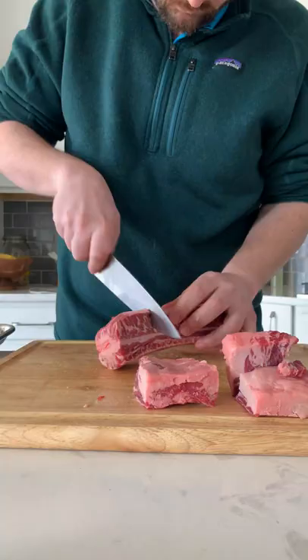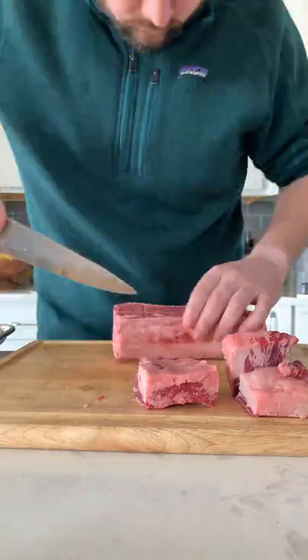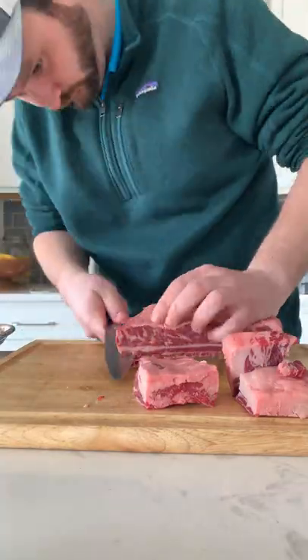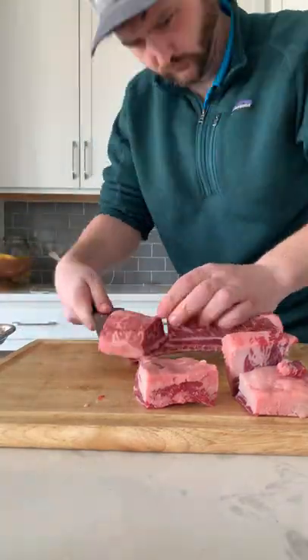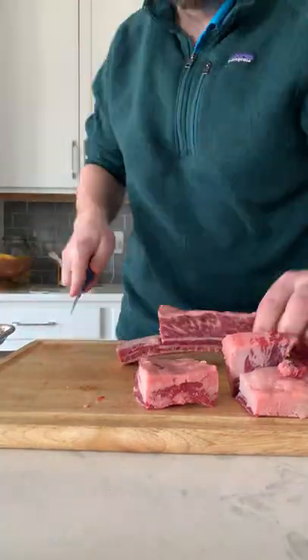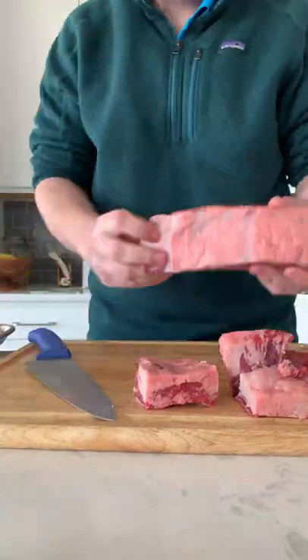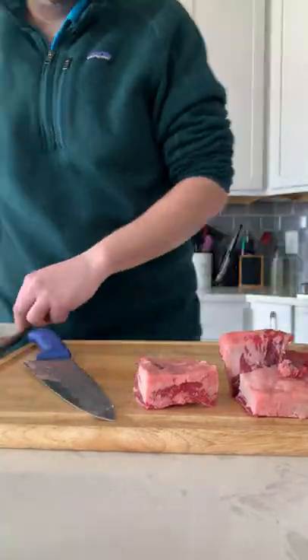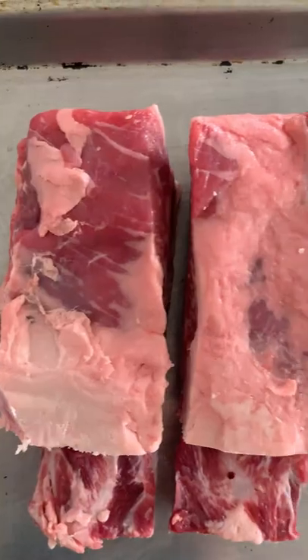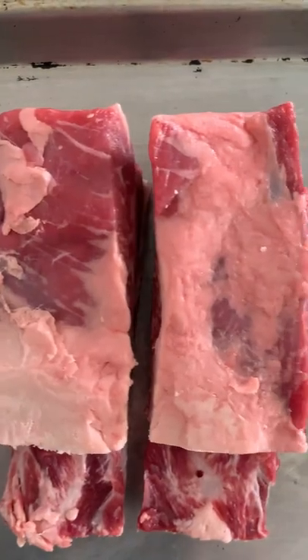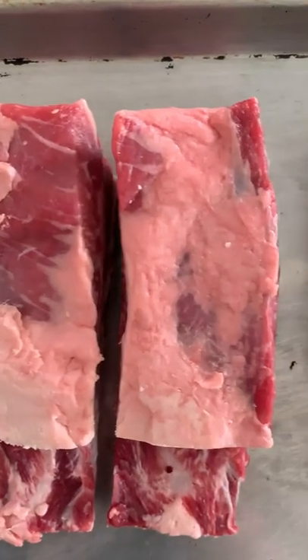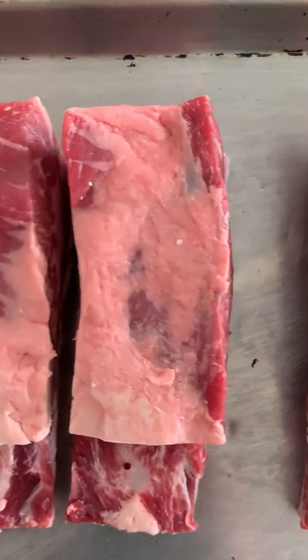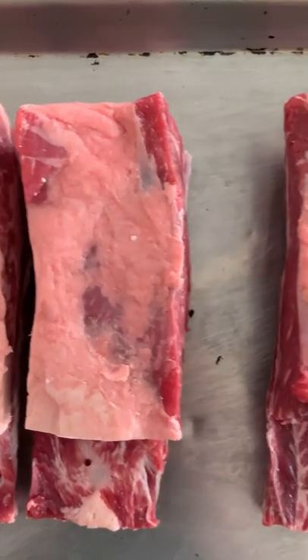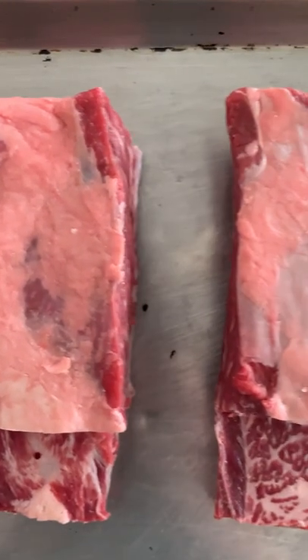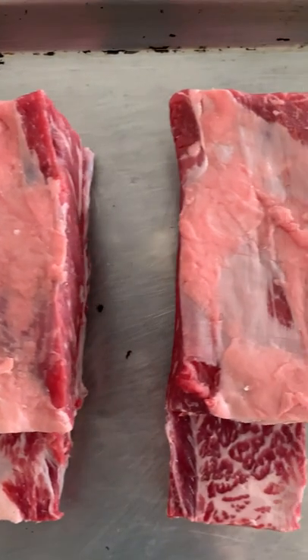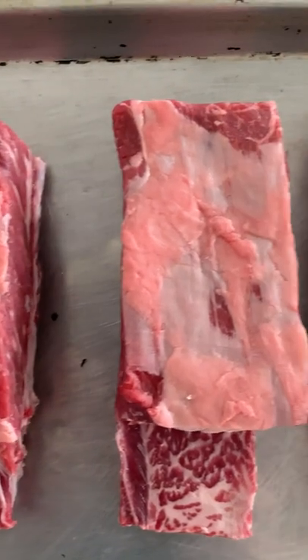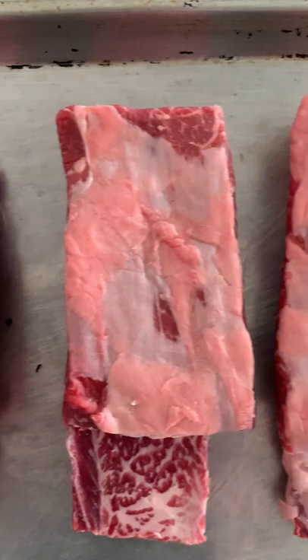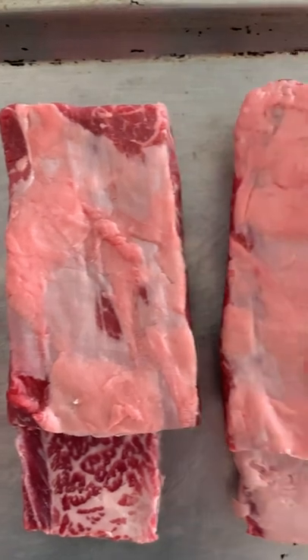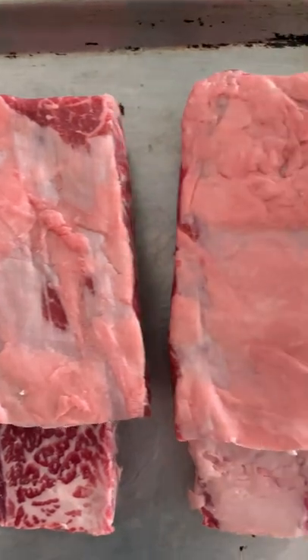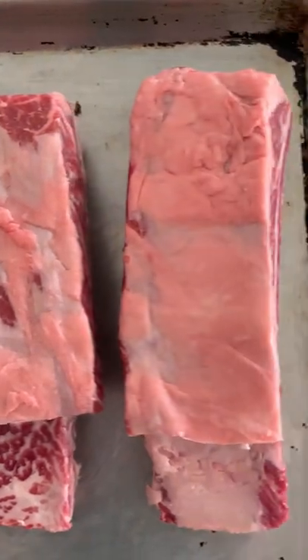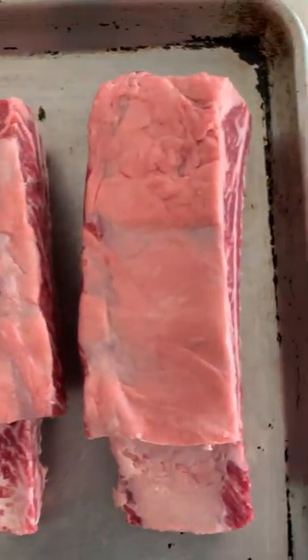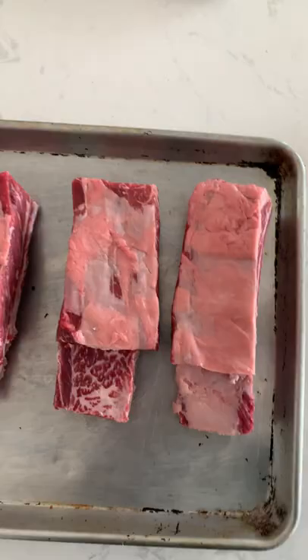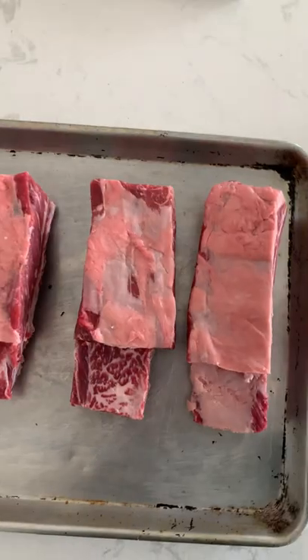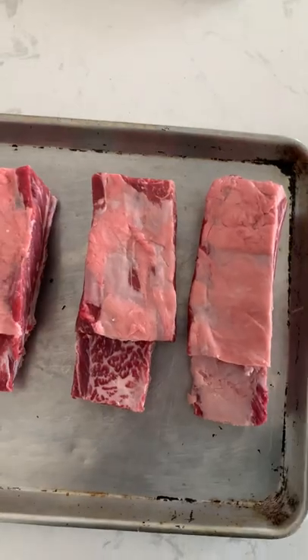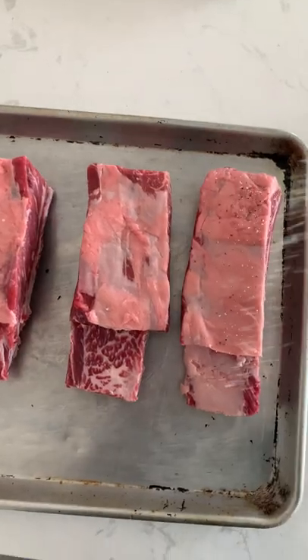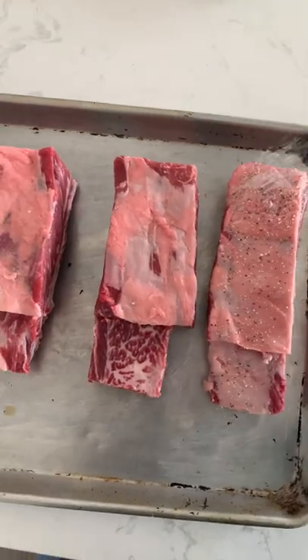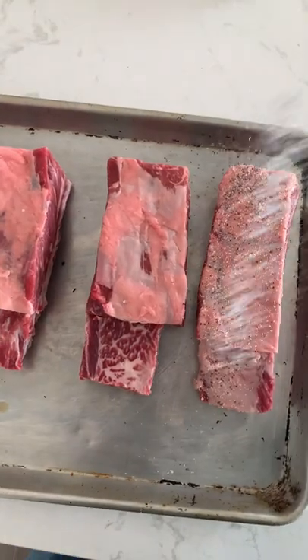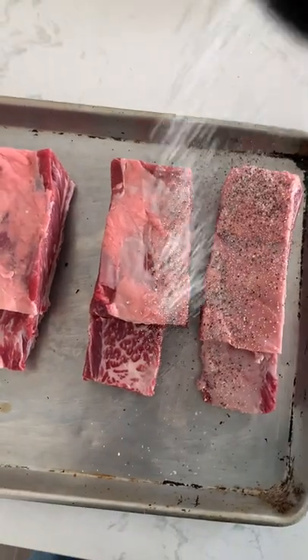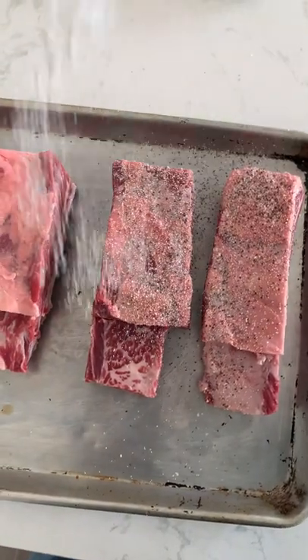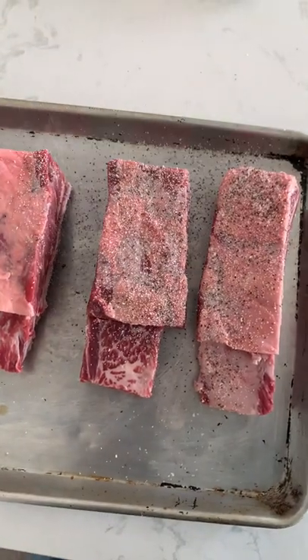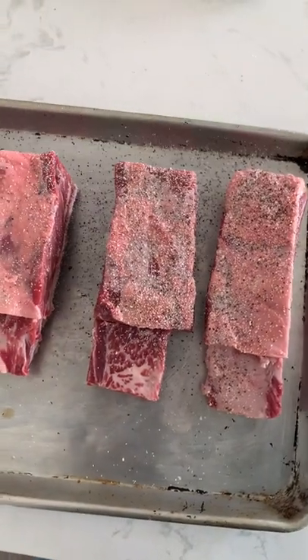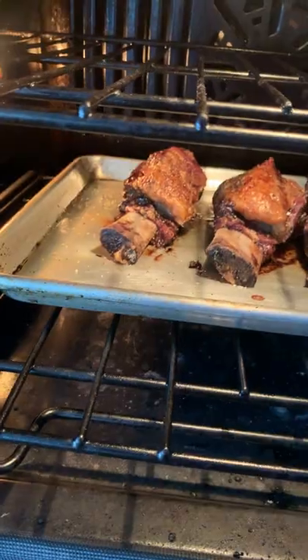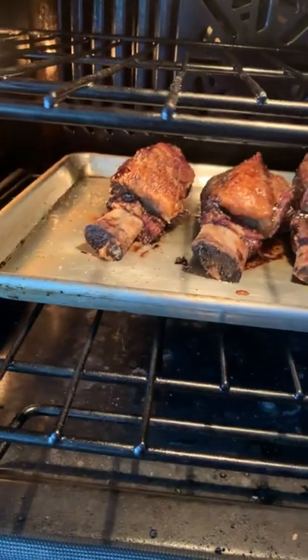Go ahead and put them on a sheet pan to roast. All that extra meat will cook back when you cook them. Go ahead and season them with salt and pepper generously. I think that's the perfect way to do it.